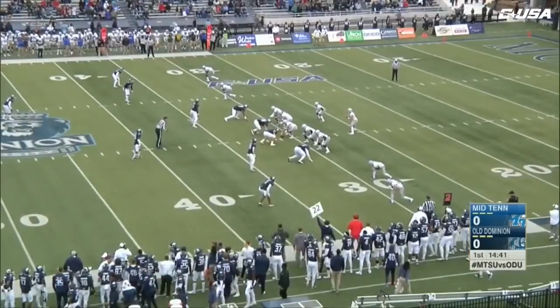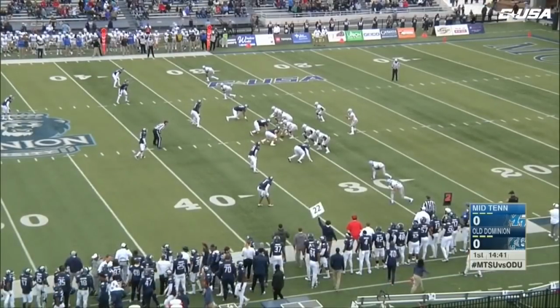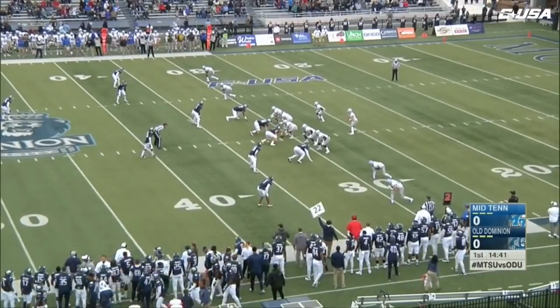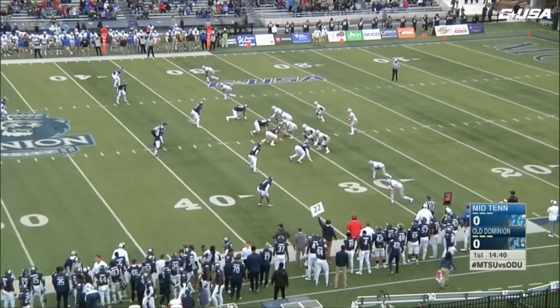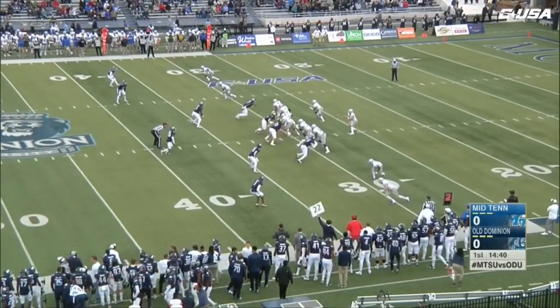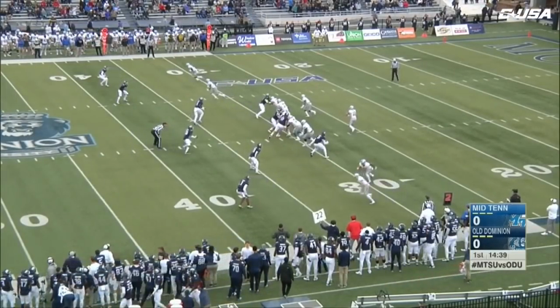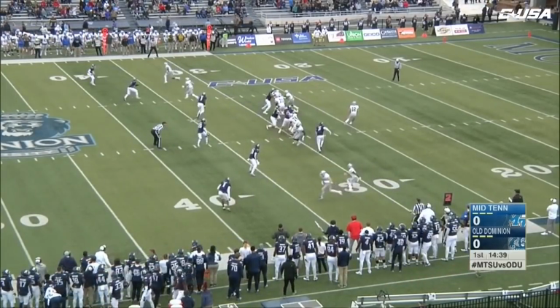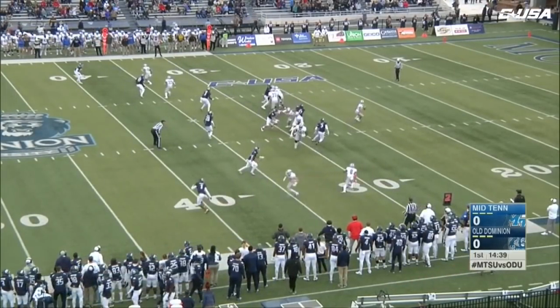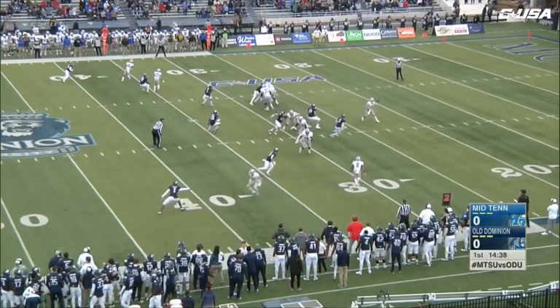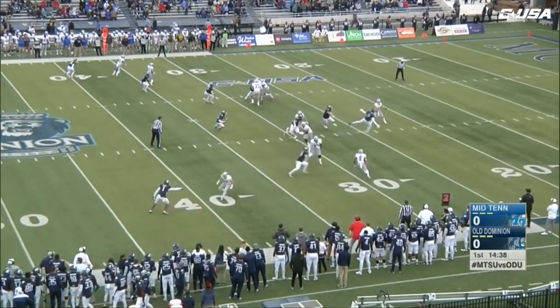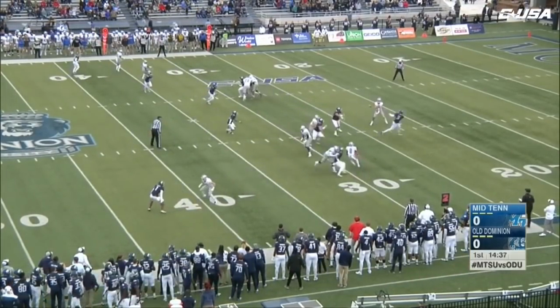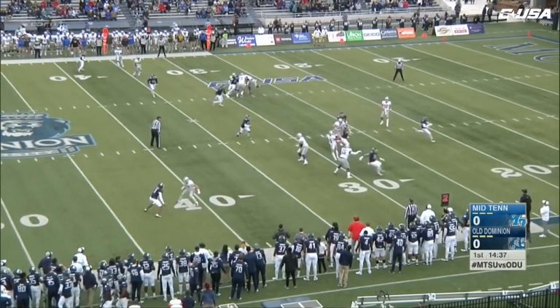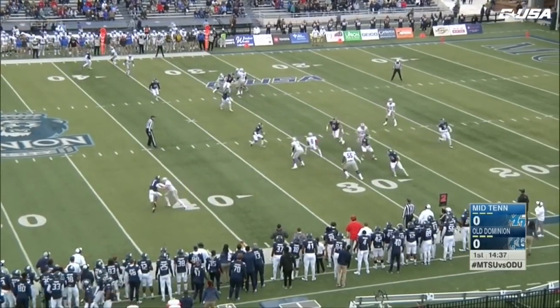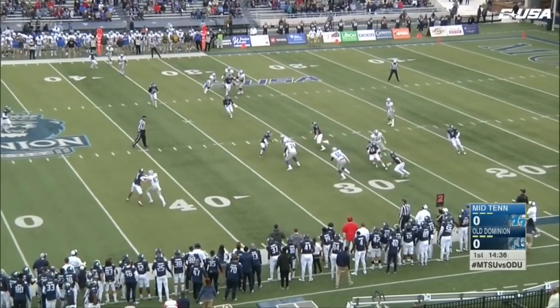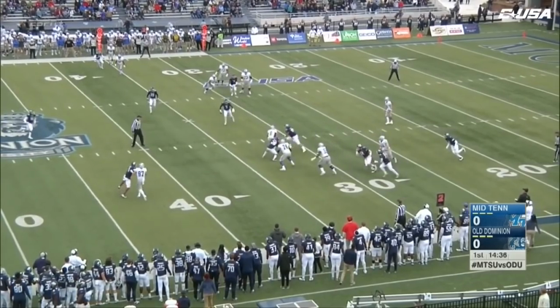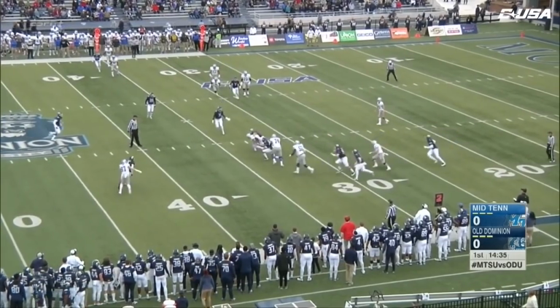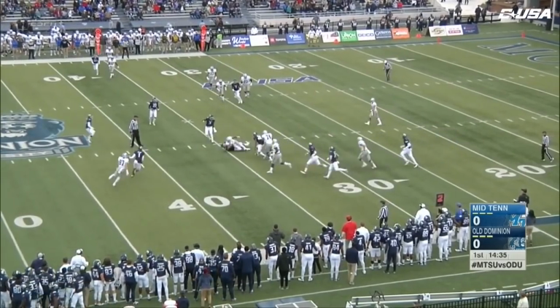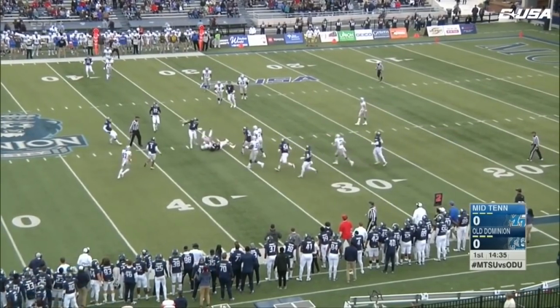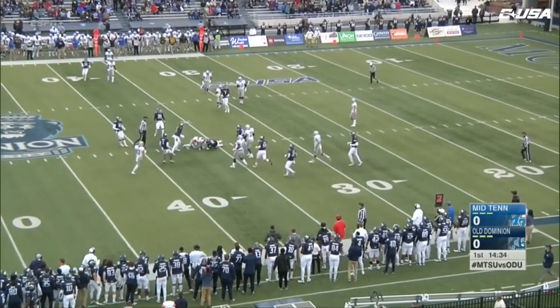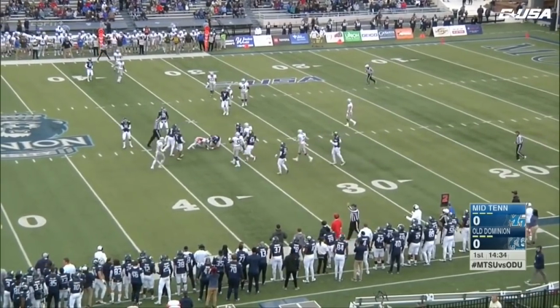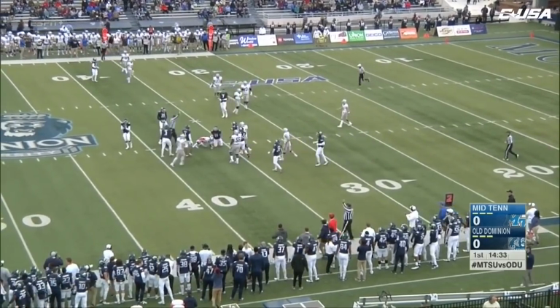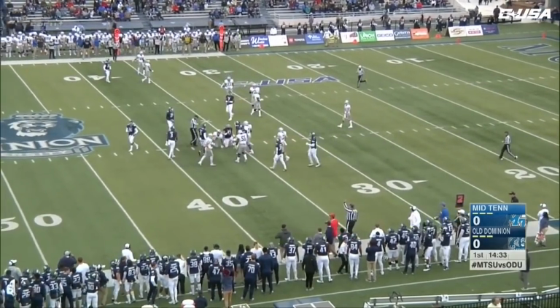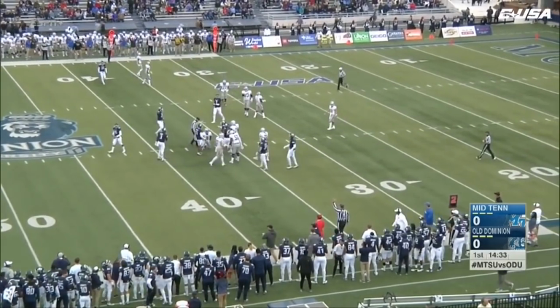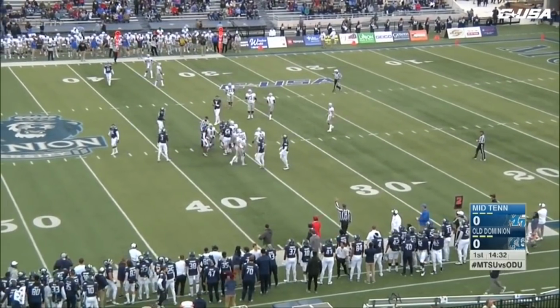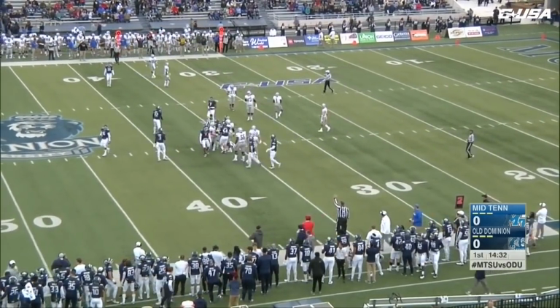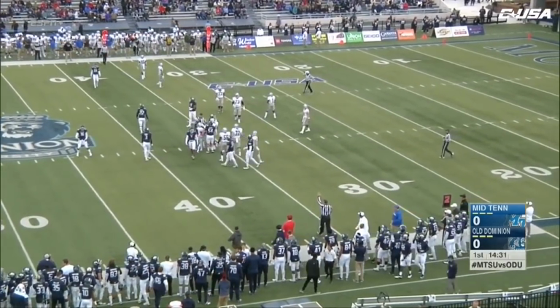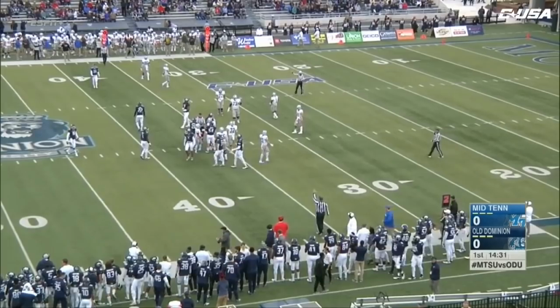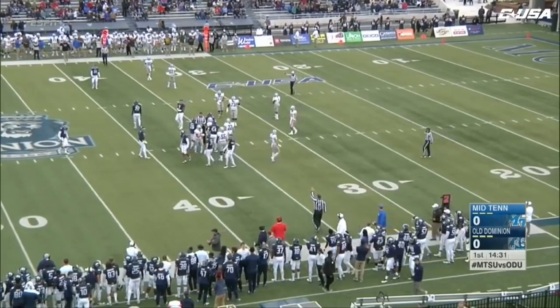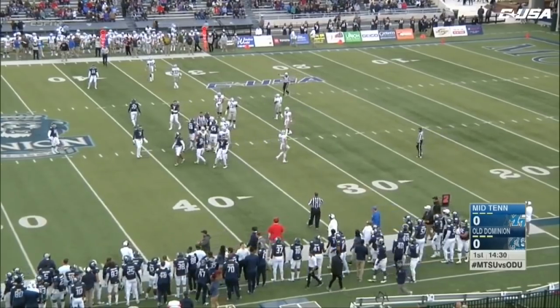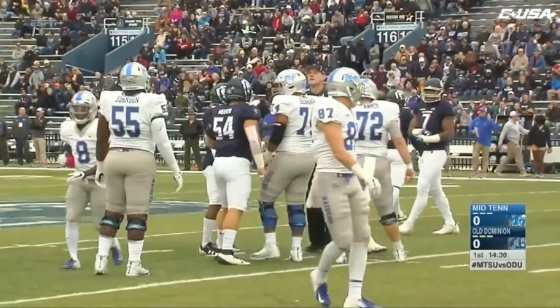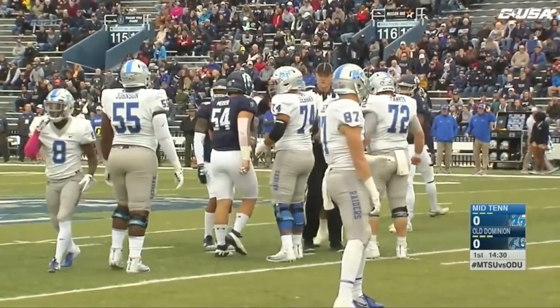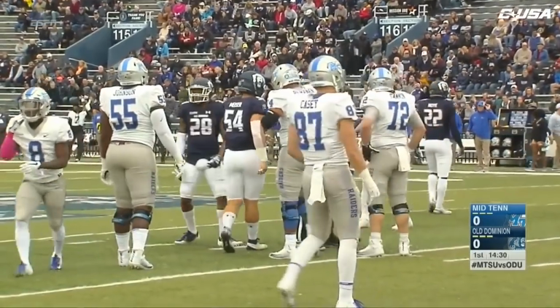Brent Ferrin has provided a spark for the Blue Raiders, getting six yards on the first down pass and catch. It's second and four. Stockstill to Lee, spins out of one tackle and gets near first down yardage before getting tackled by Old Dominion's Pat Toll.